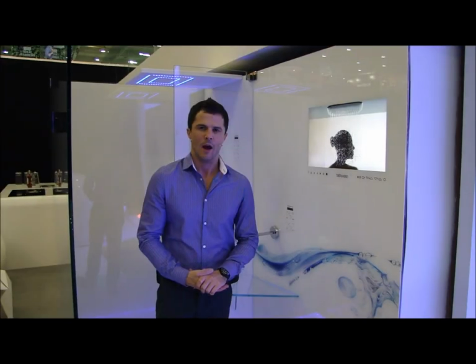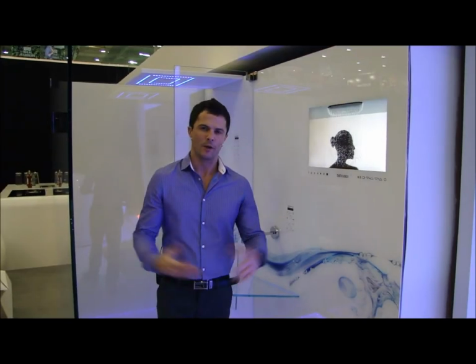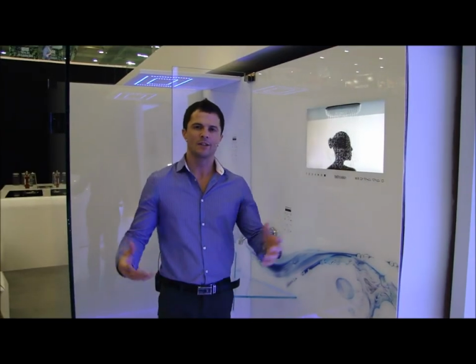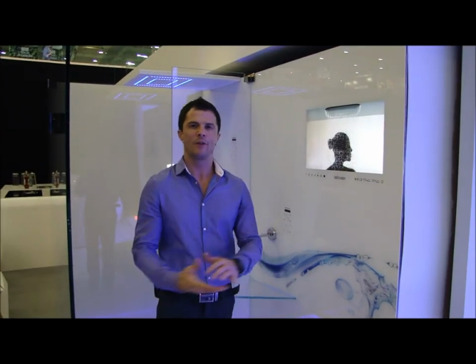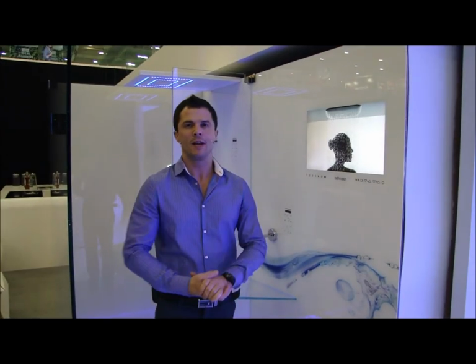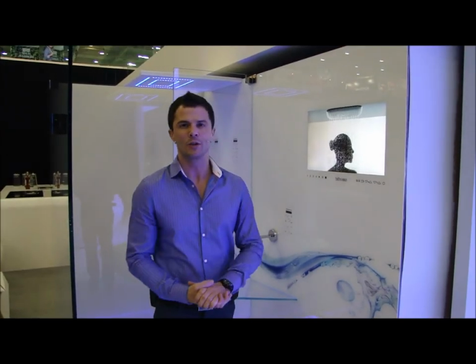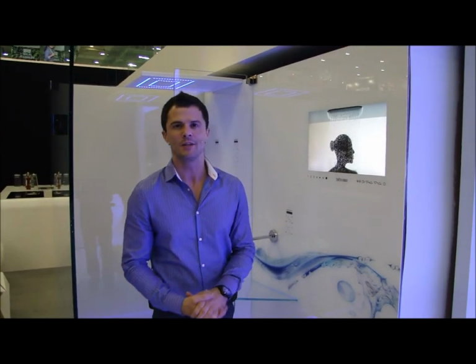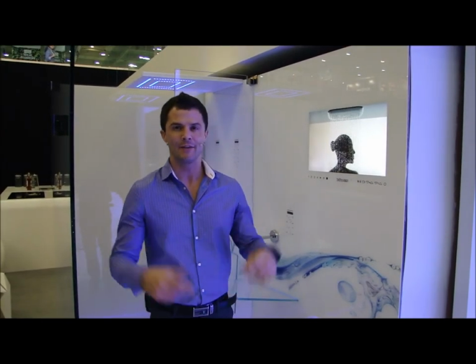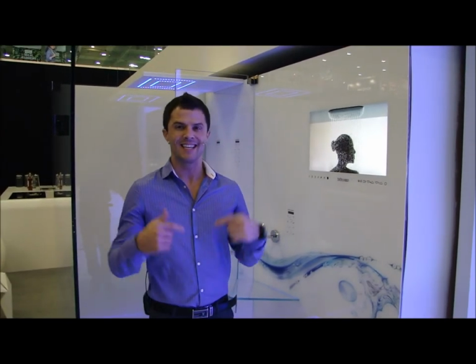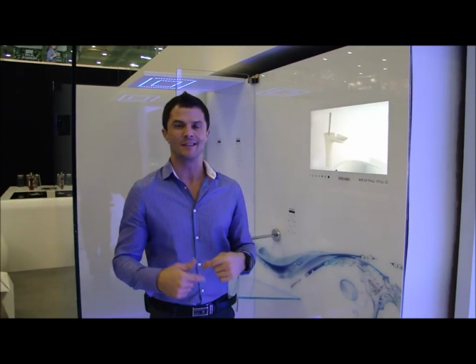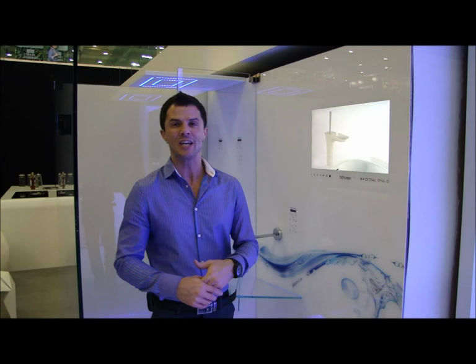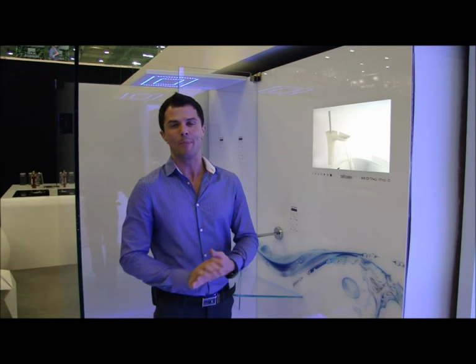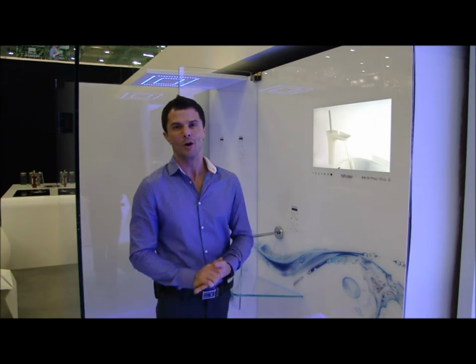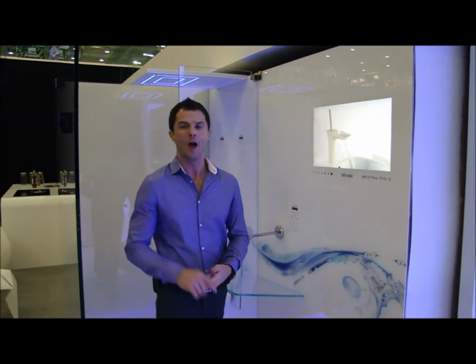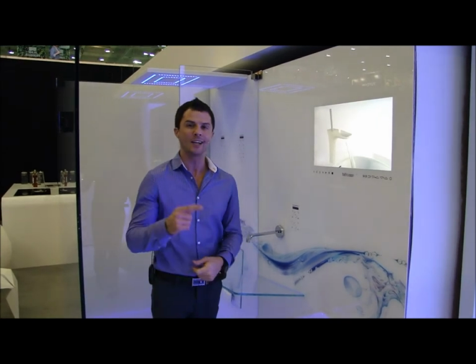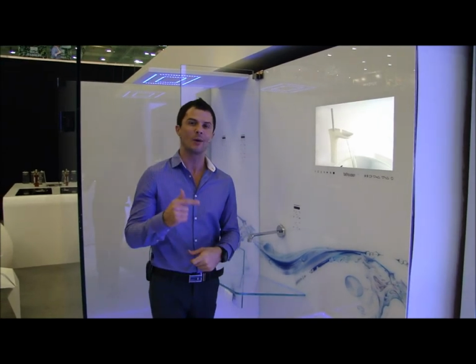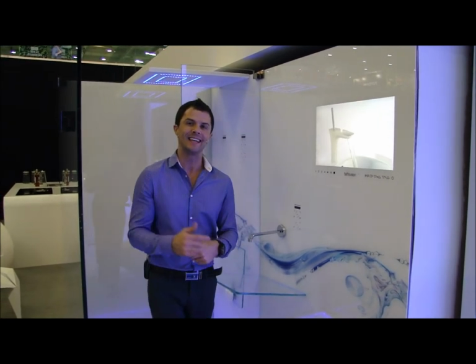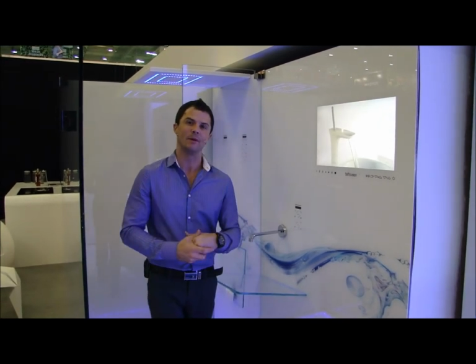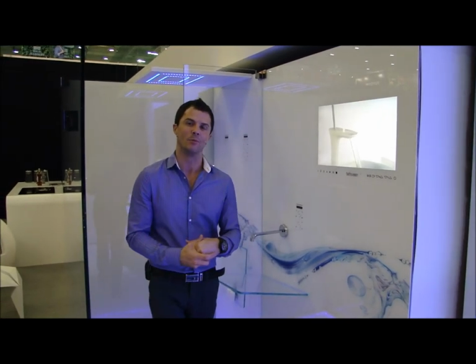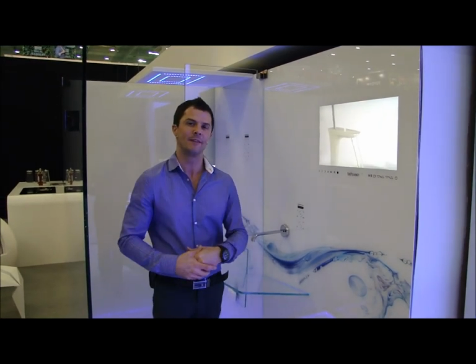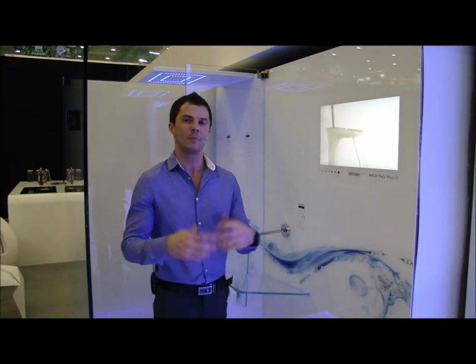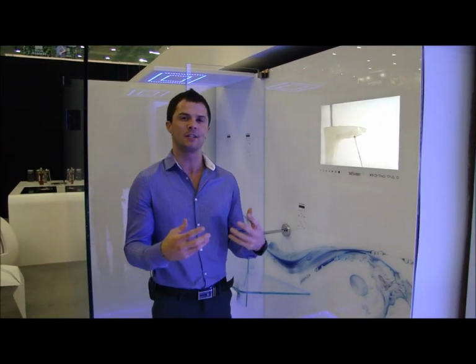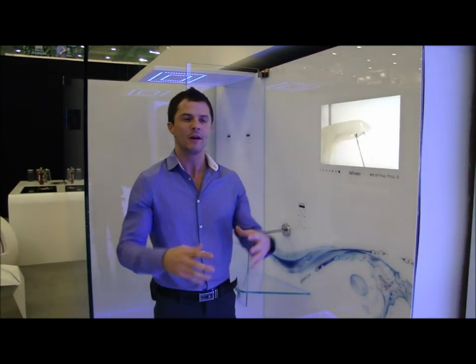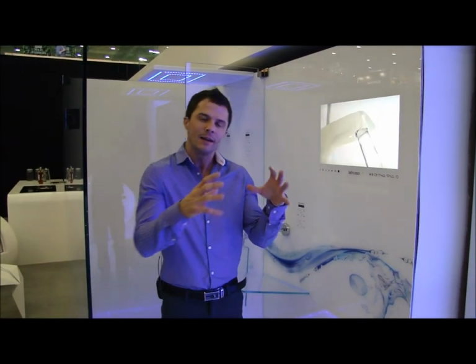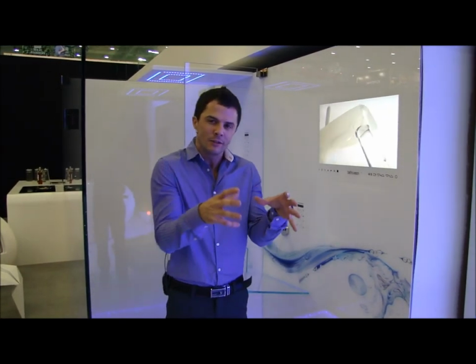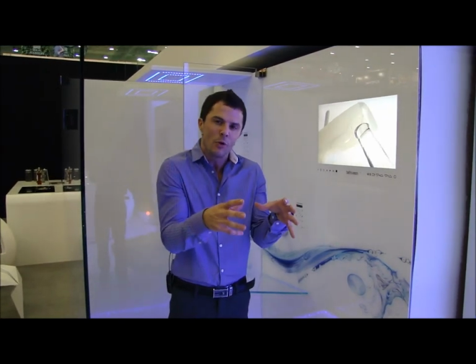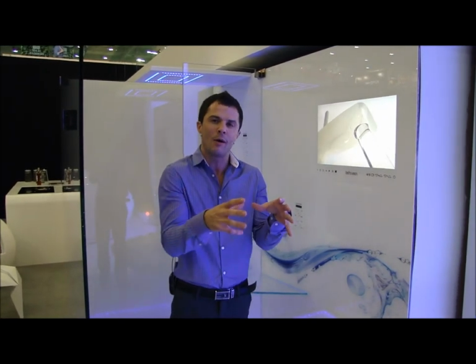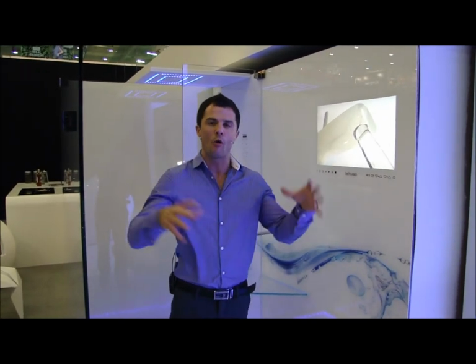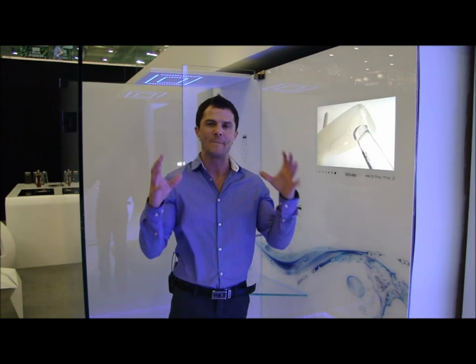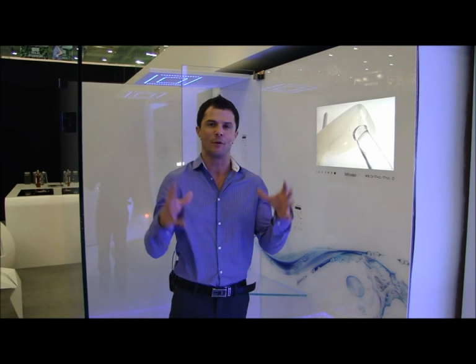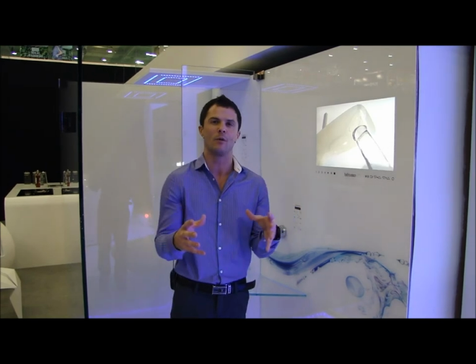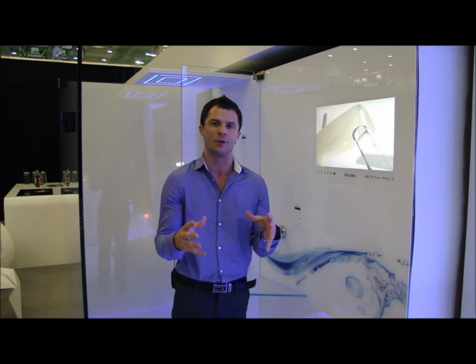From the guys over at Unique Automation, they're giving us this — the shower pod with eye shower sealing built in, which gives you the ability to have a little small shower or a big full monsoon.